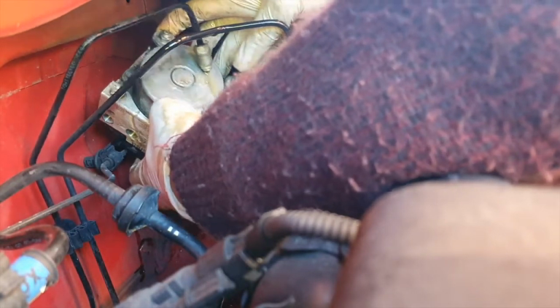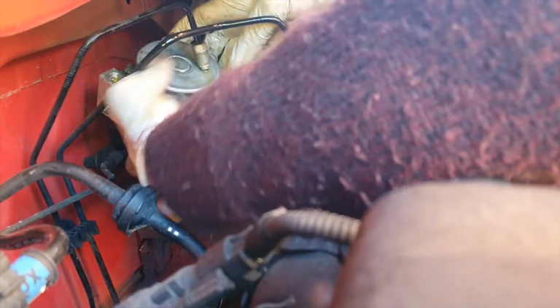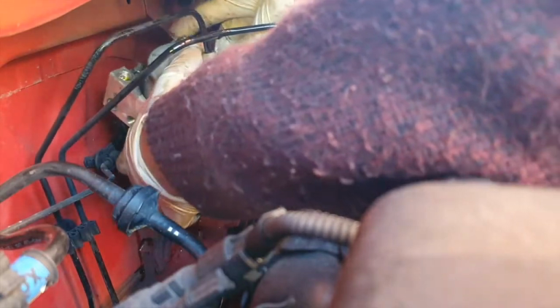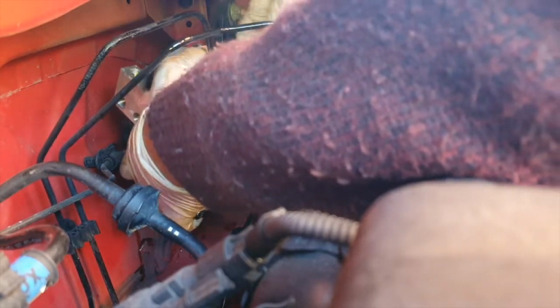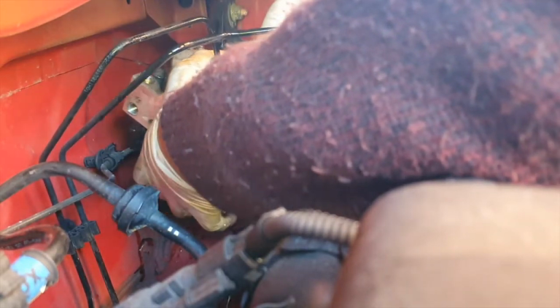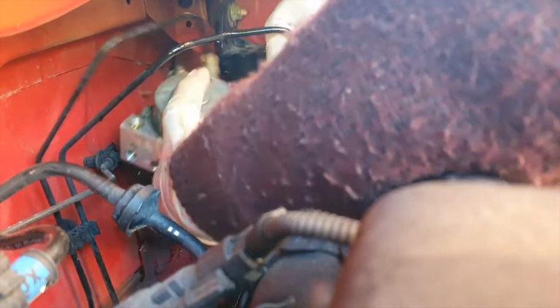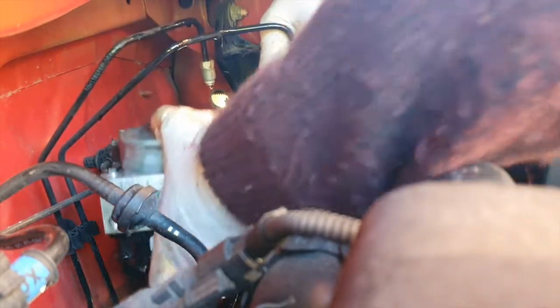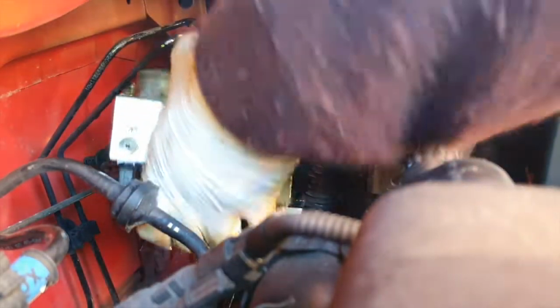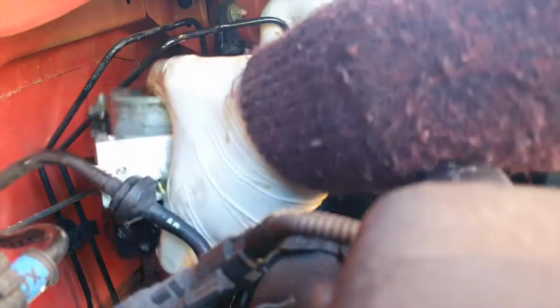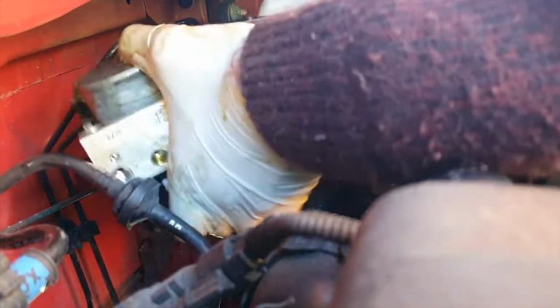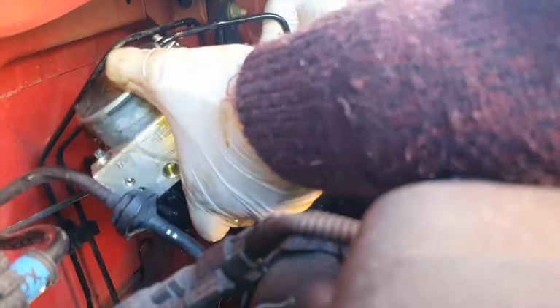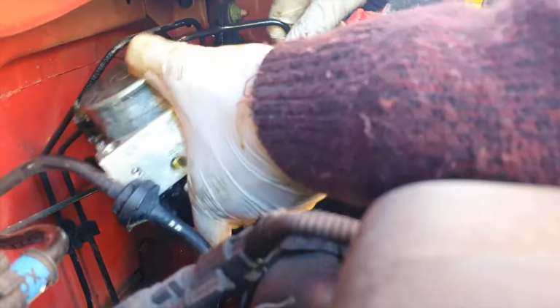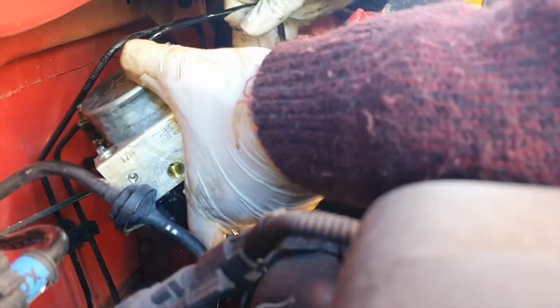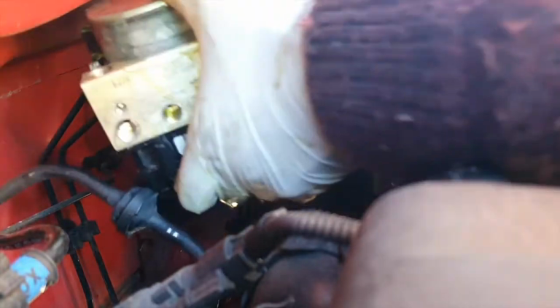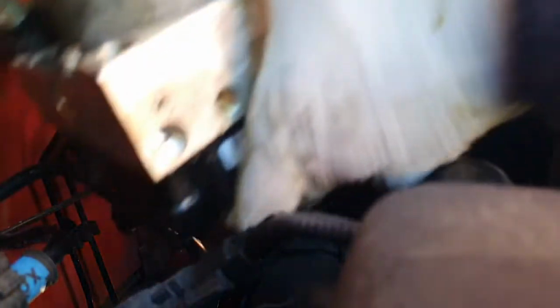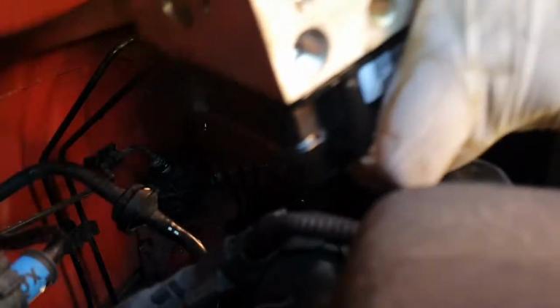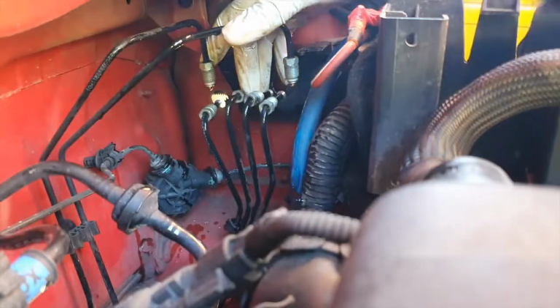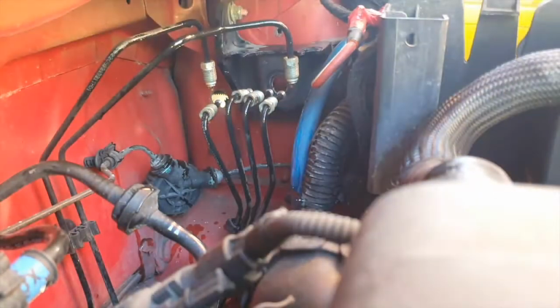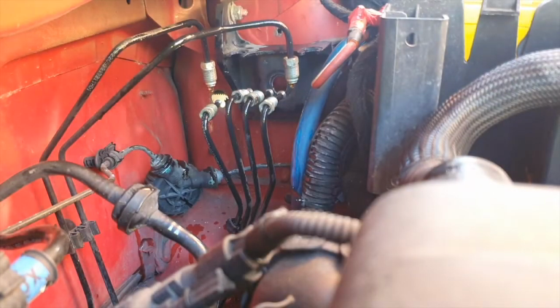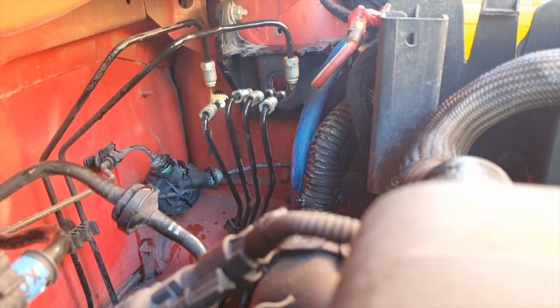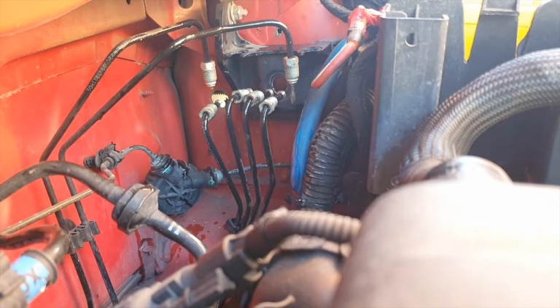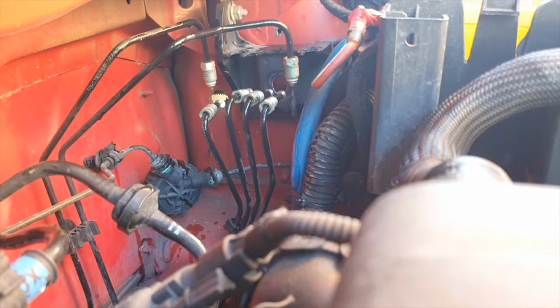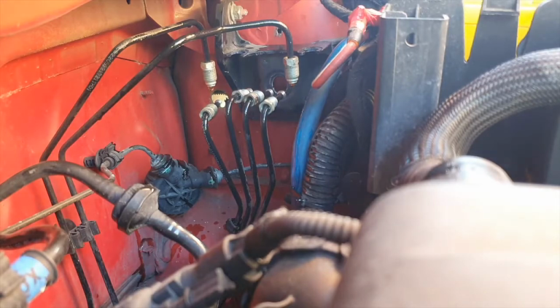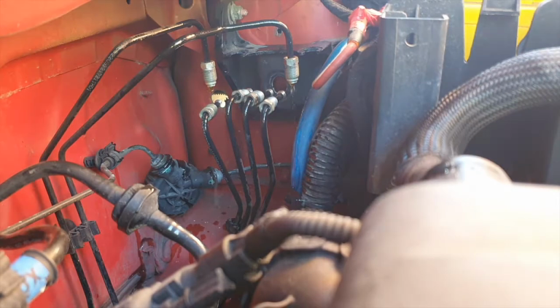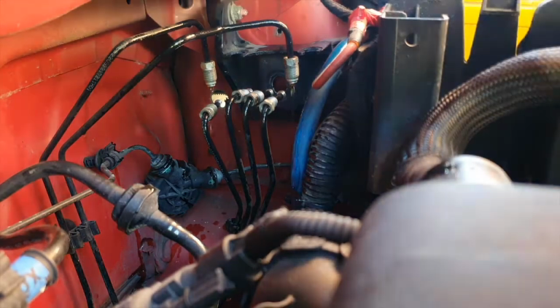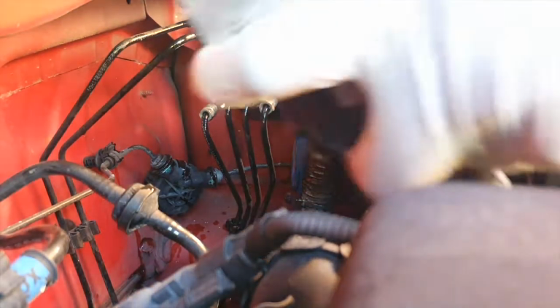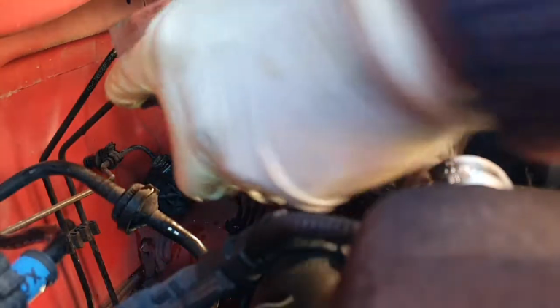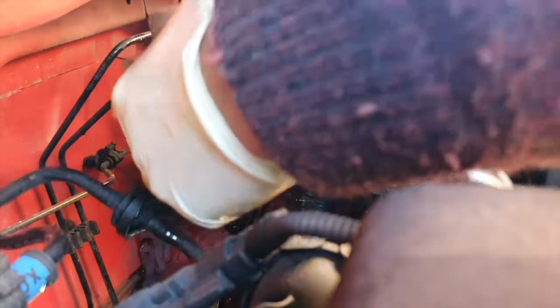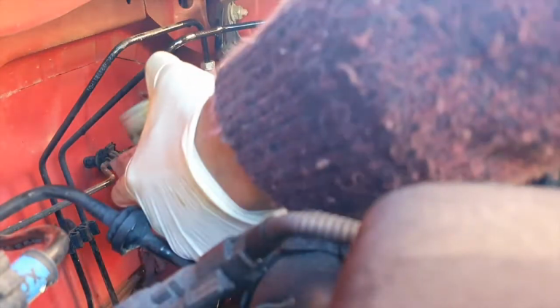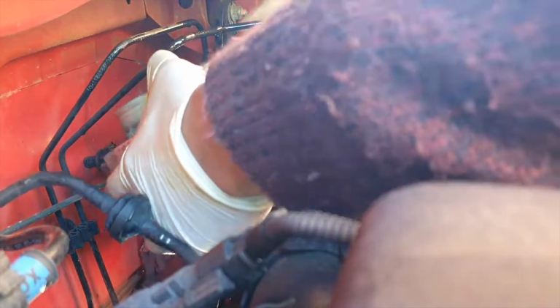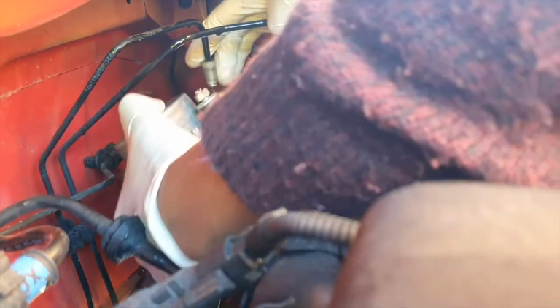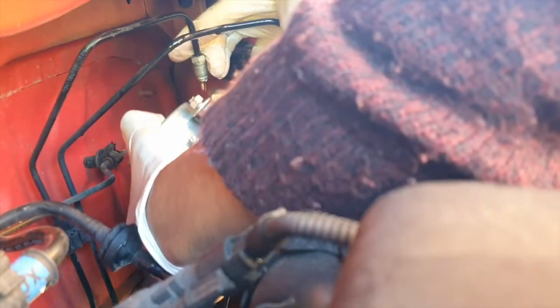The pump should now be loose. All you need to do is maneuver the pump out of the vehicle — just move the brake lines out of the way. They will be dripping so be quick with this process, and then just replace it with your new pump that's working.